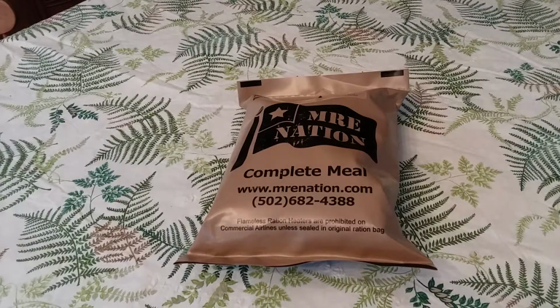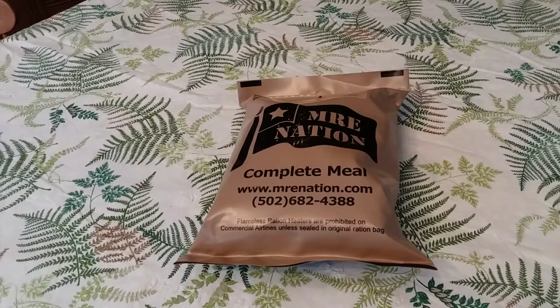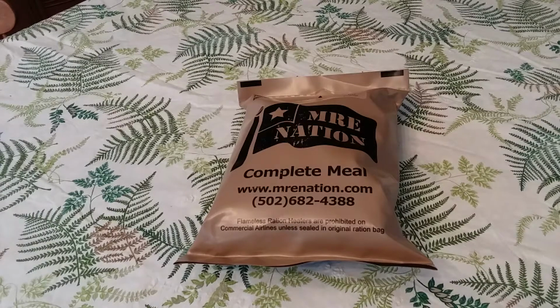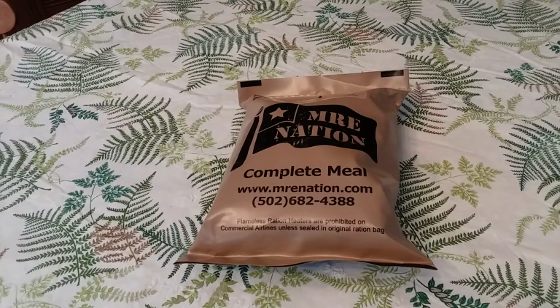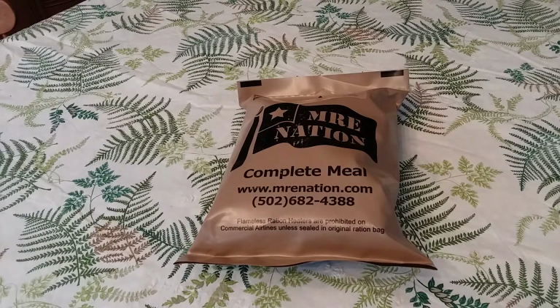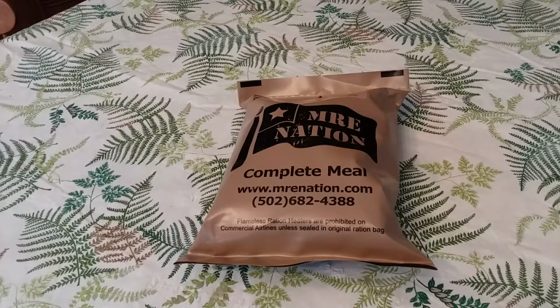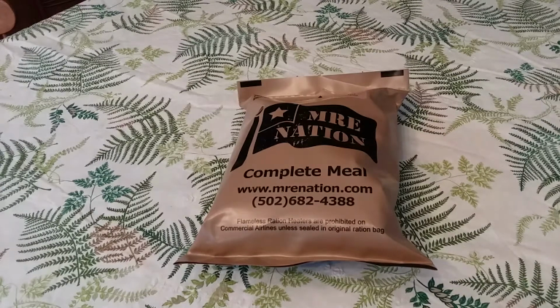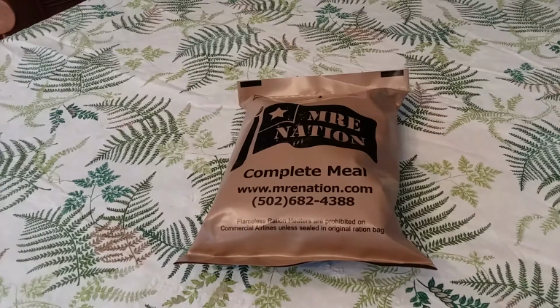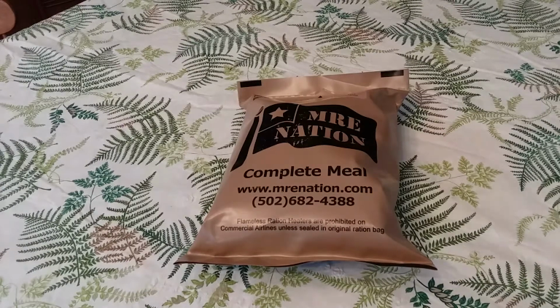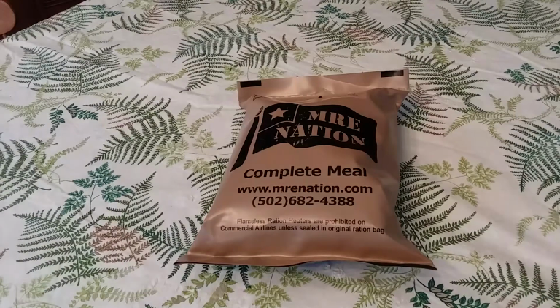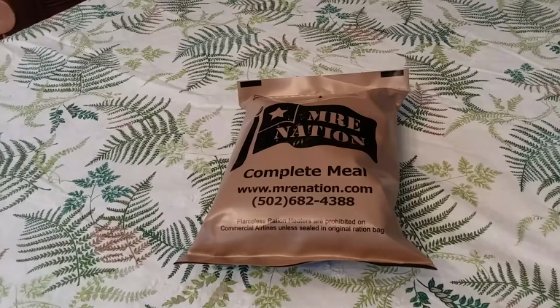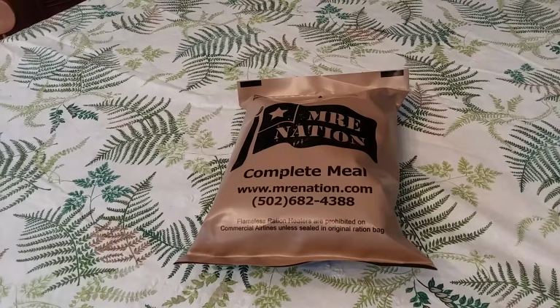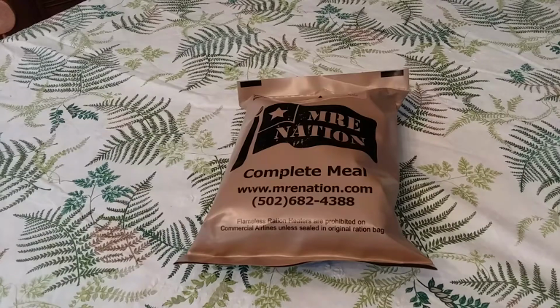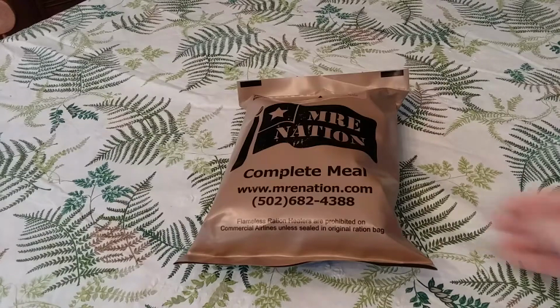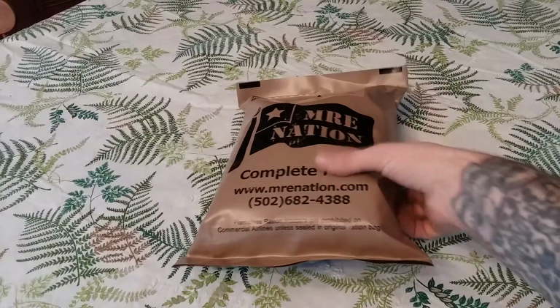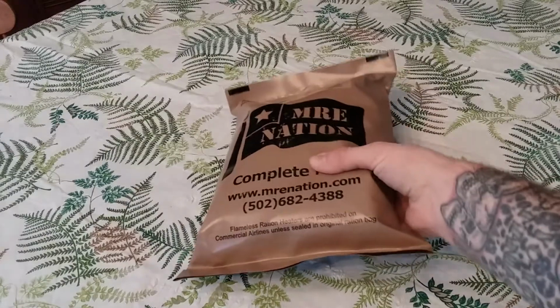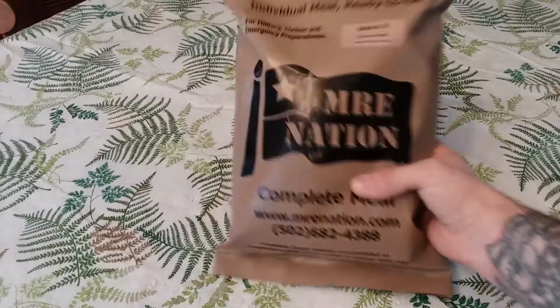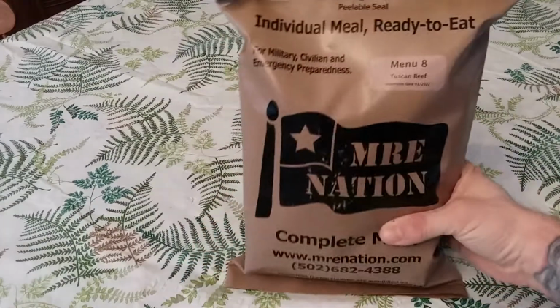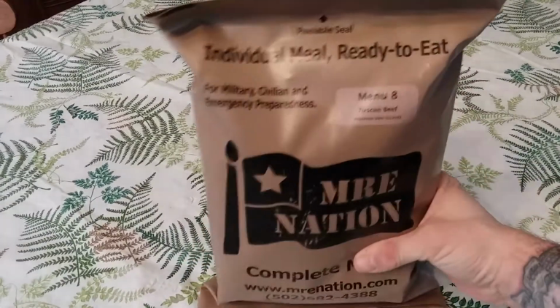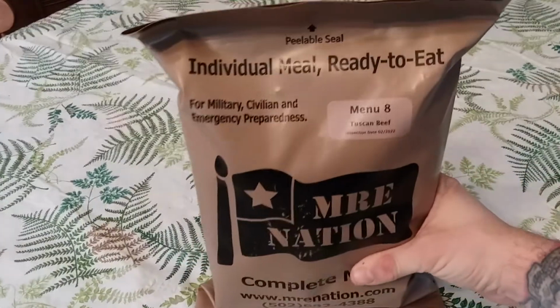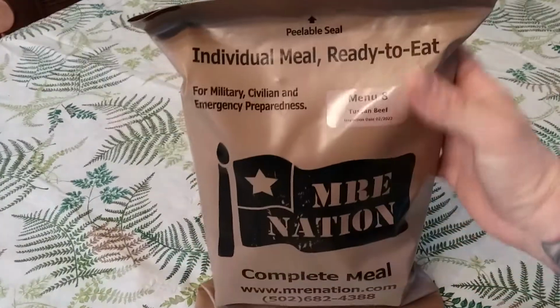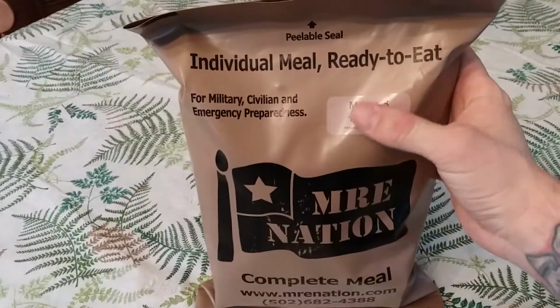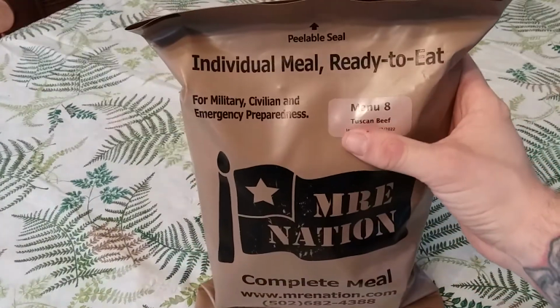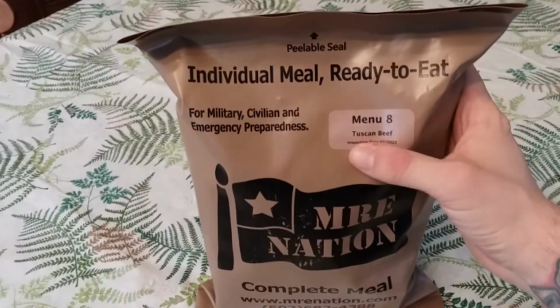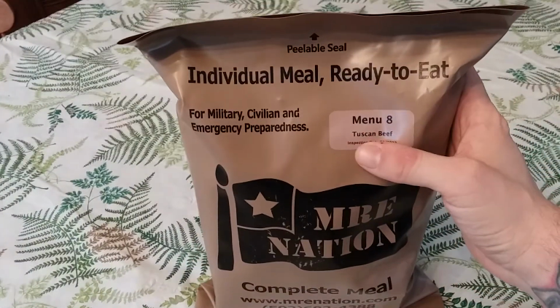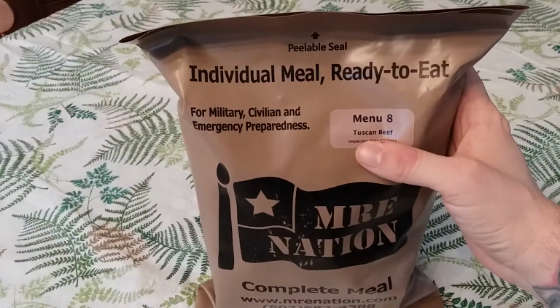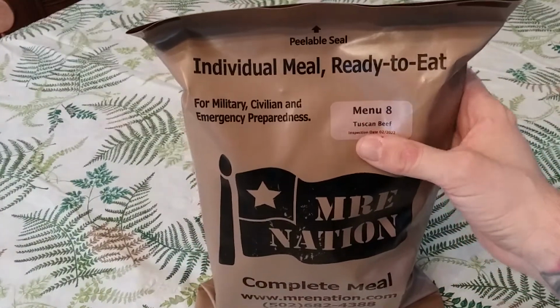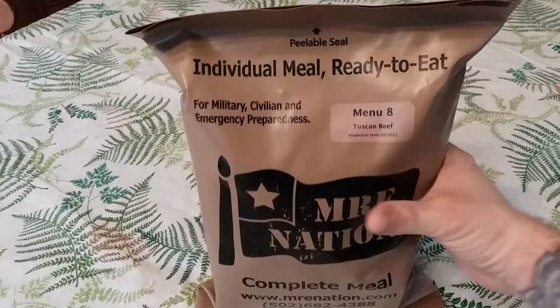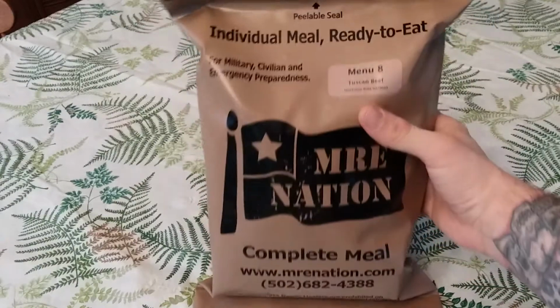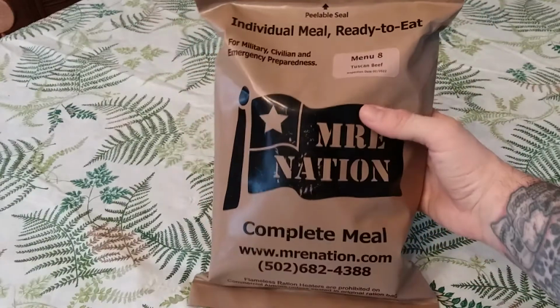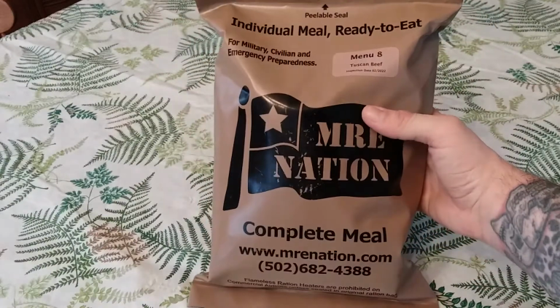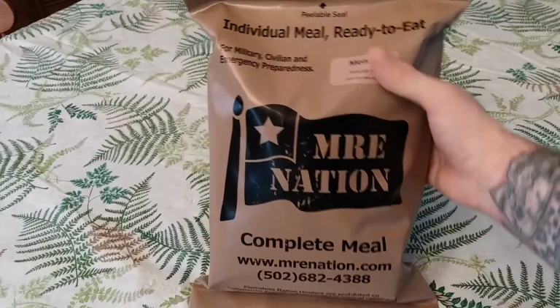Hello everyone, I'm J.W. Speaker and I'm glad you could join me for another ration review. Today I'll be reviewing a ration that my friend Tracy Phillips sent me, which is a Menu 8 Tuscan Beef from MRE Nation.